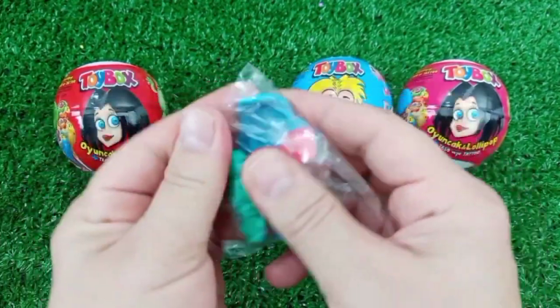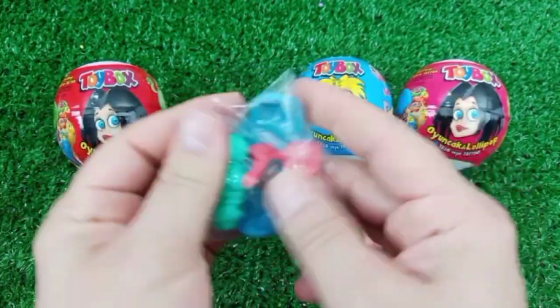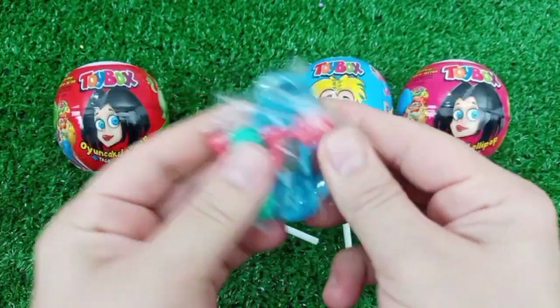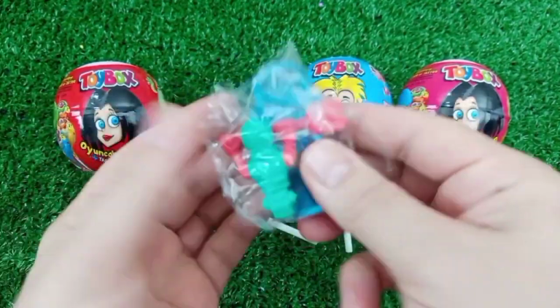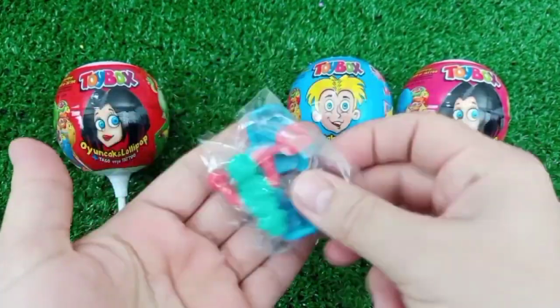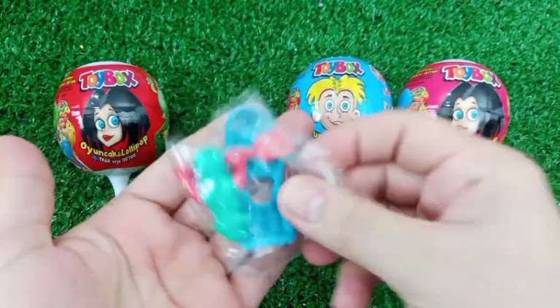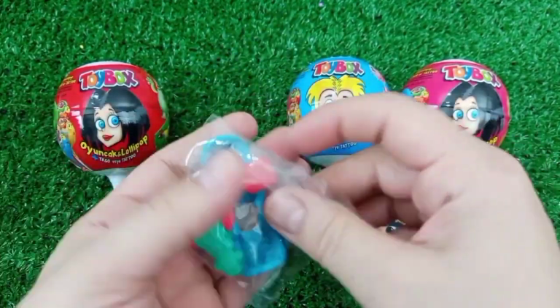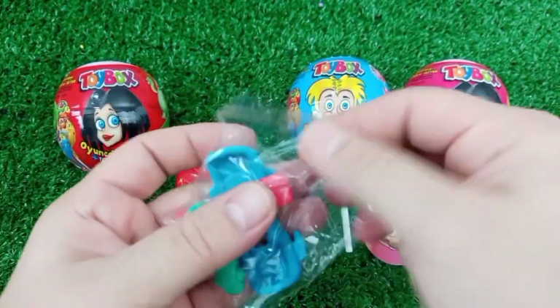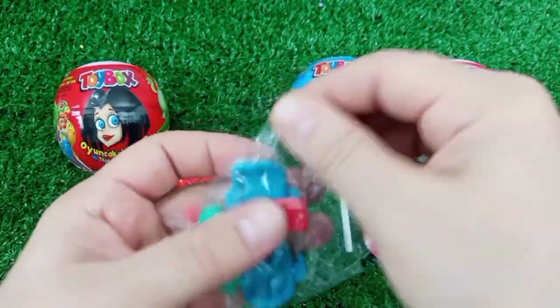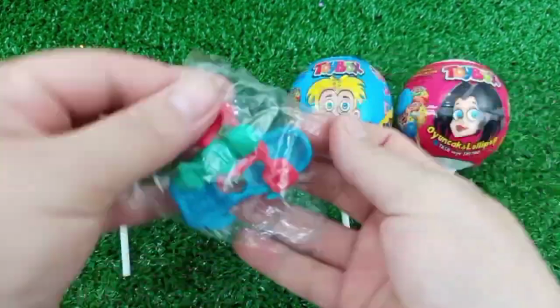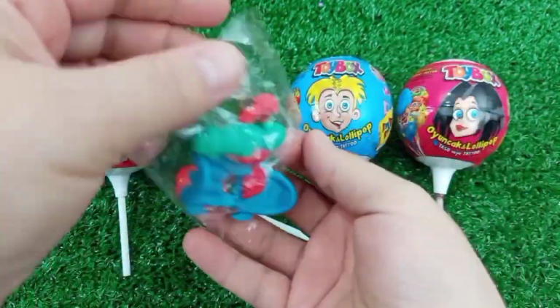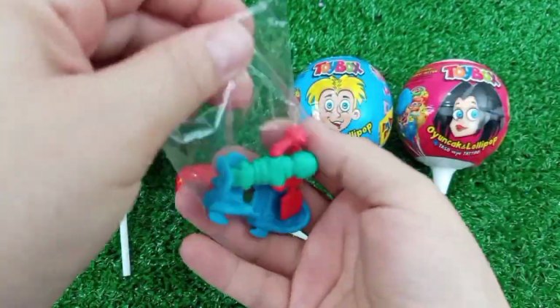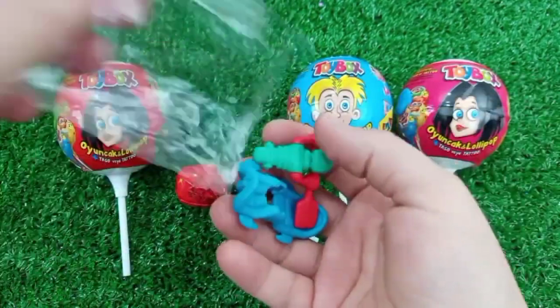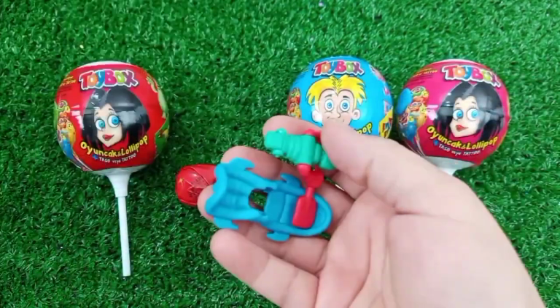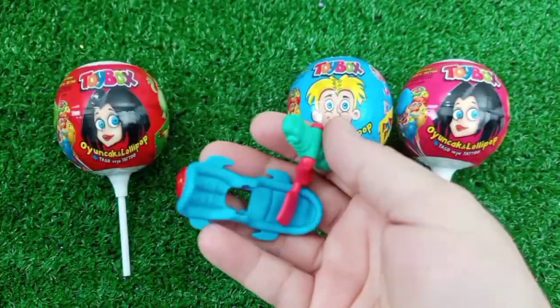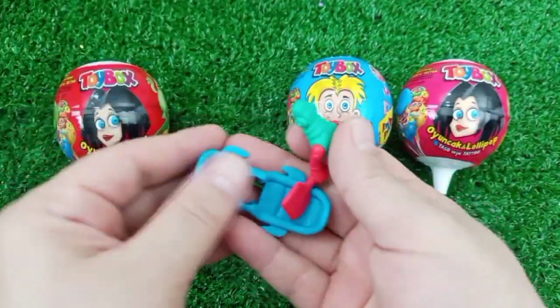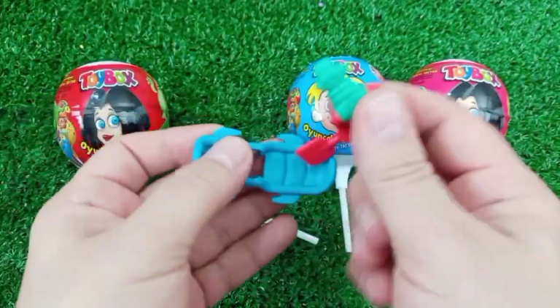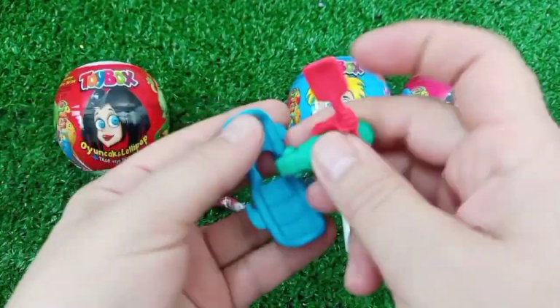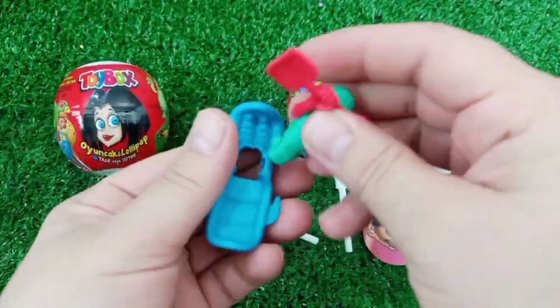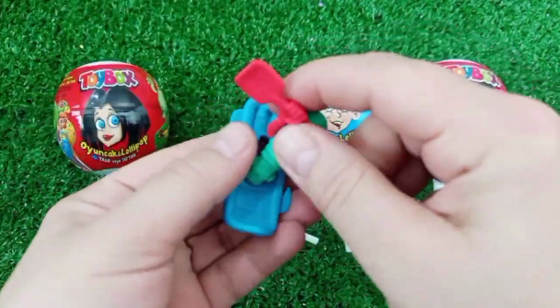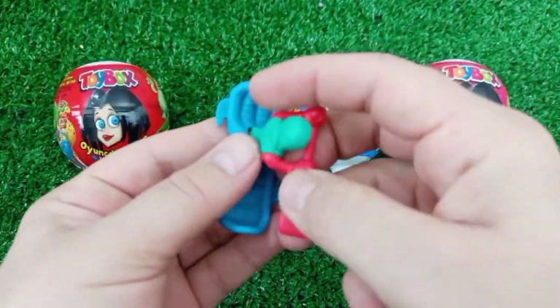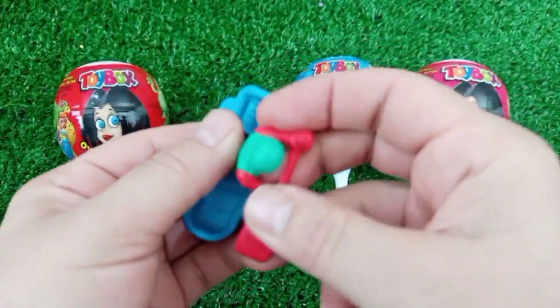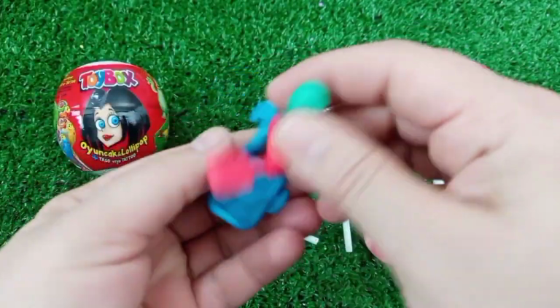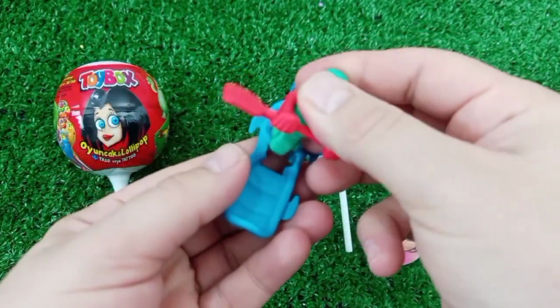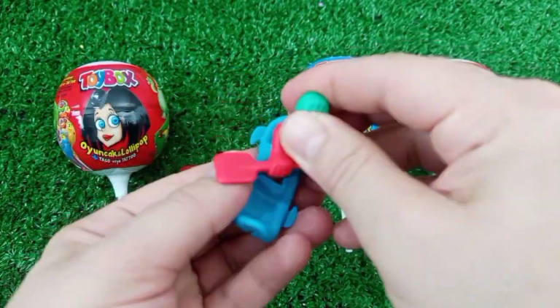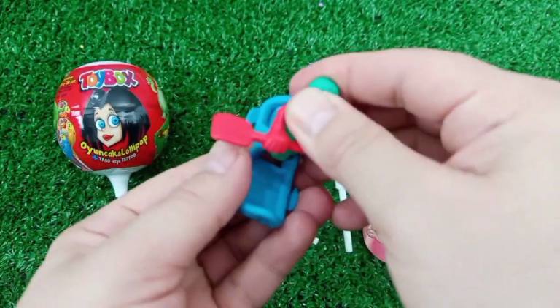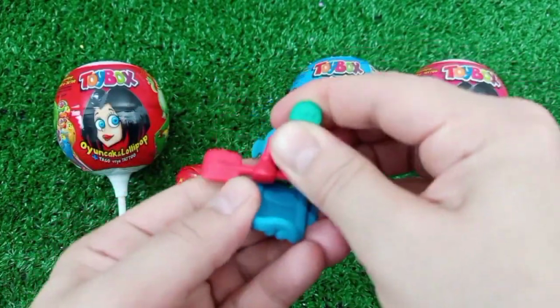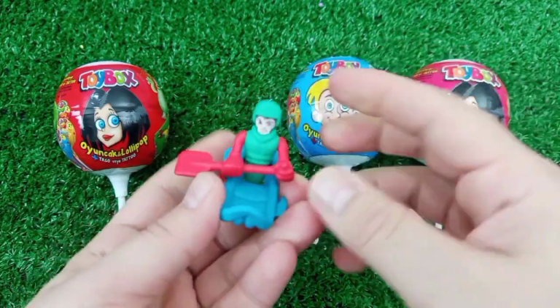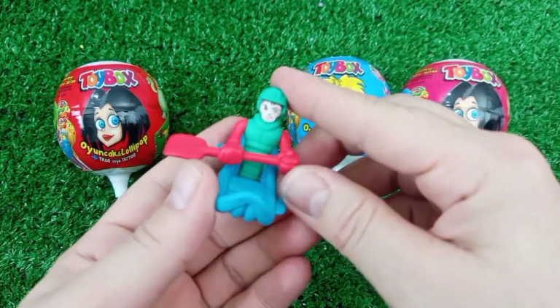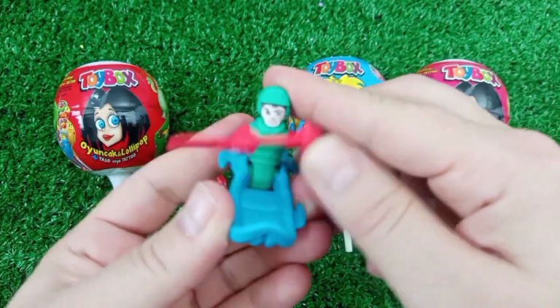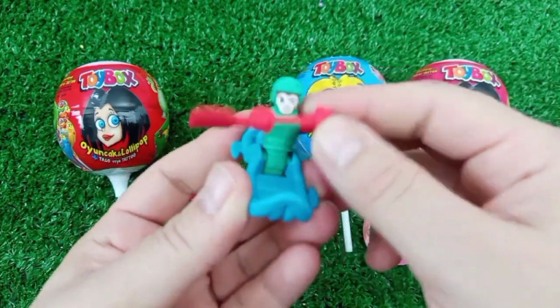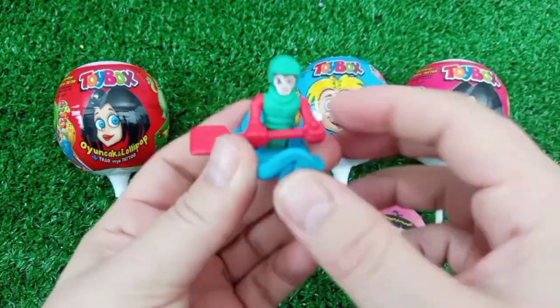I thought I was gonna know it all. I'm gonna use the magic of a chicken I eat — the magical.